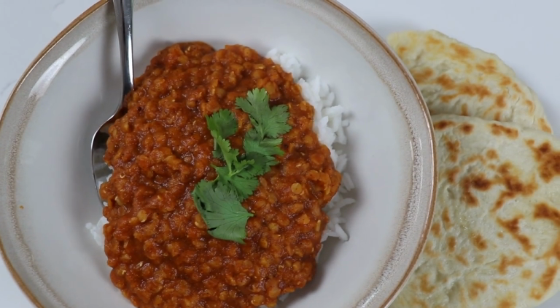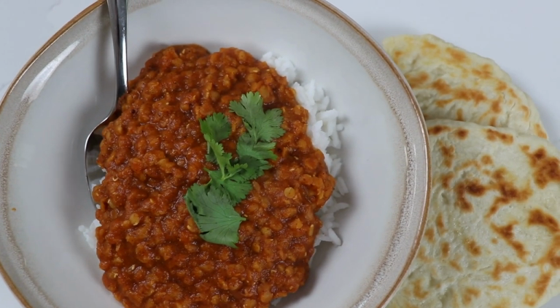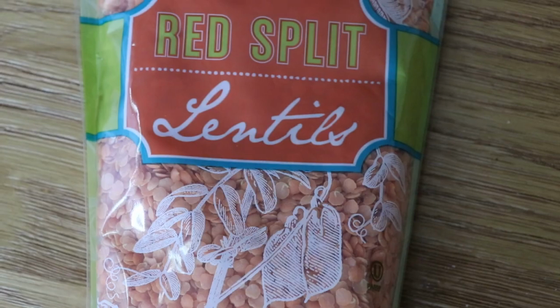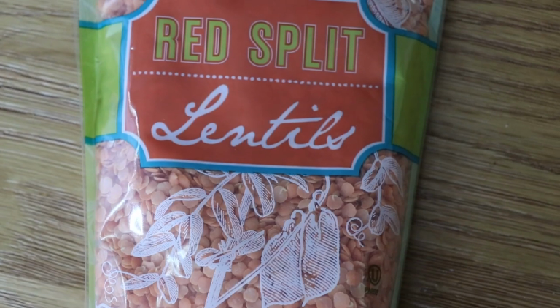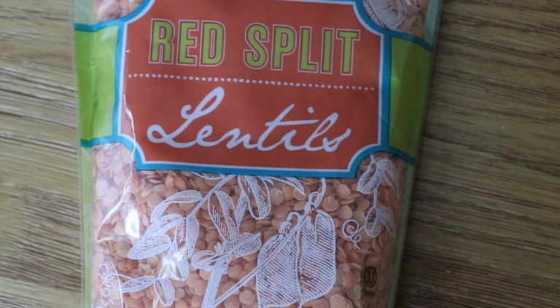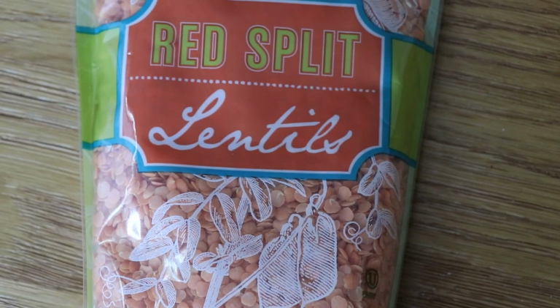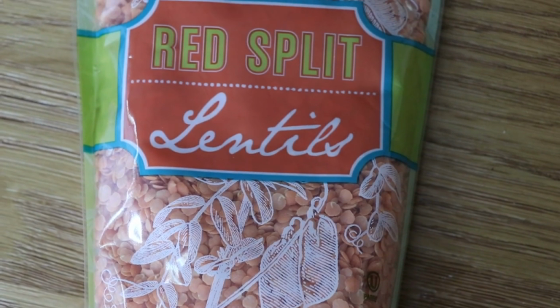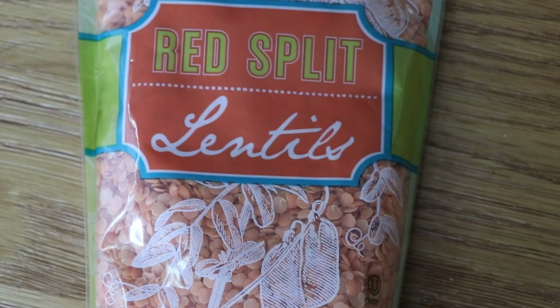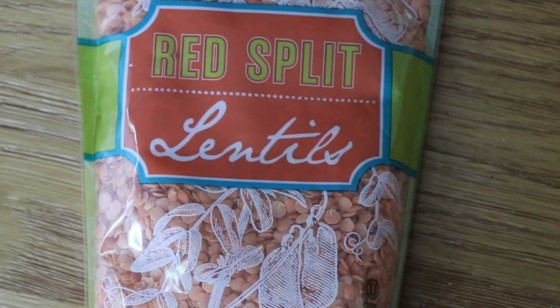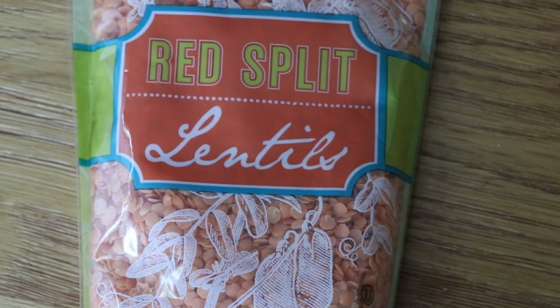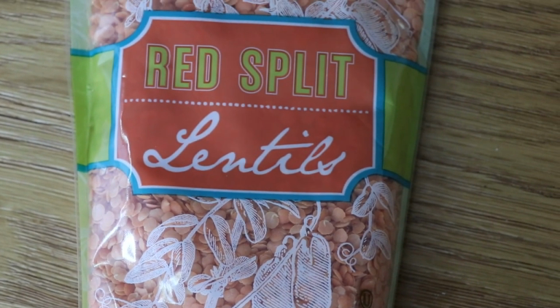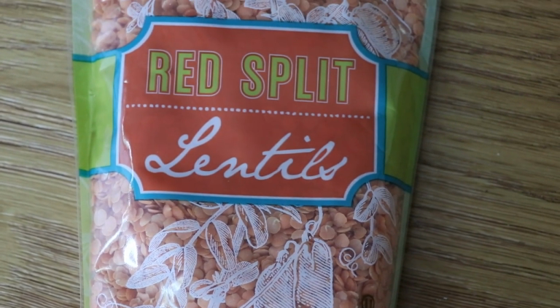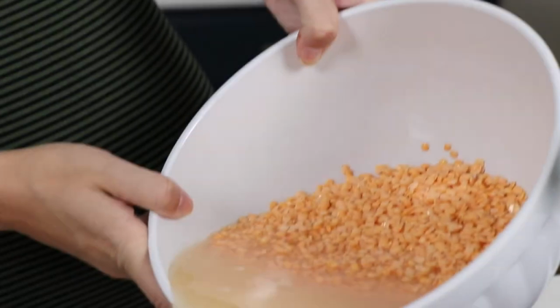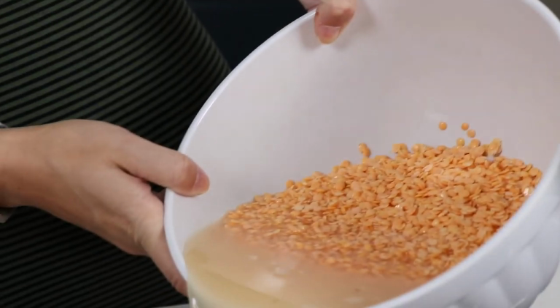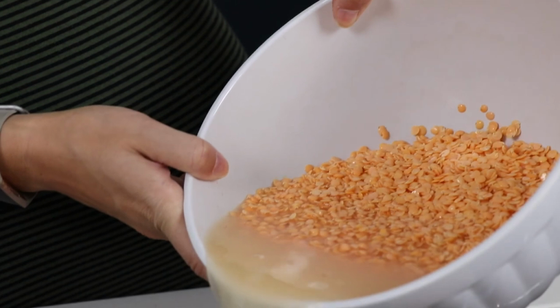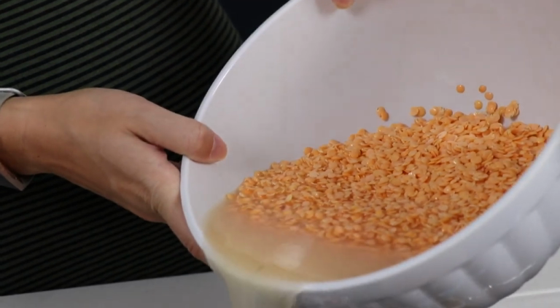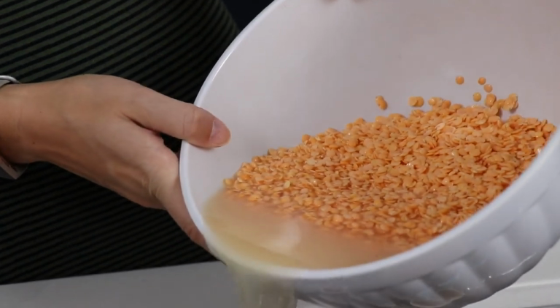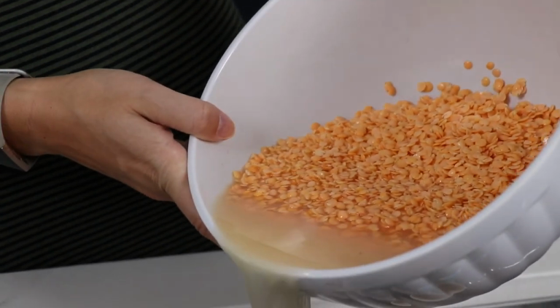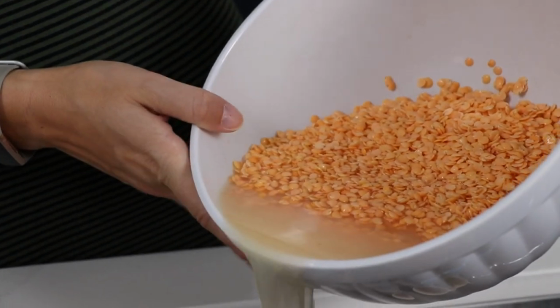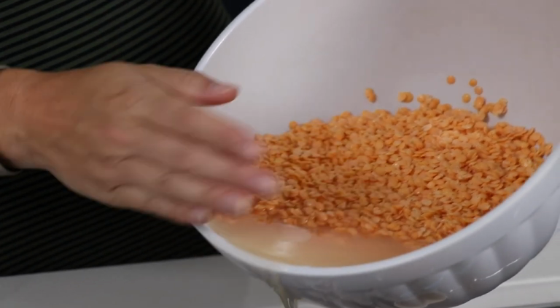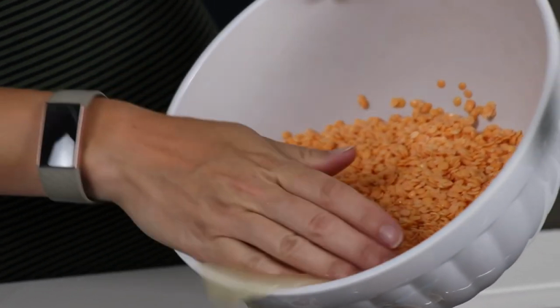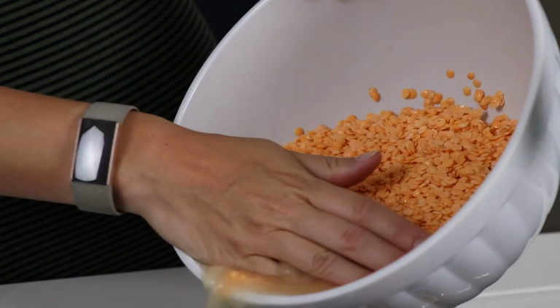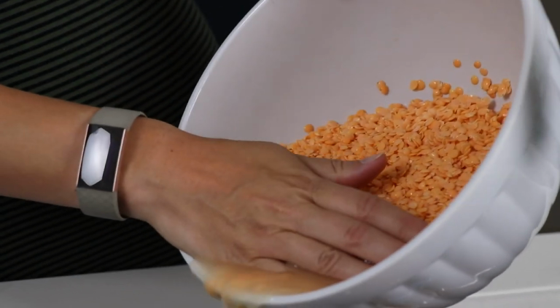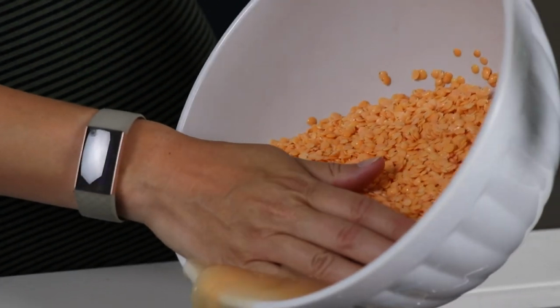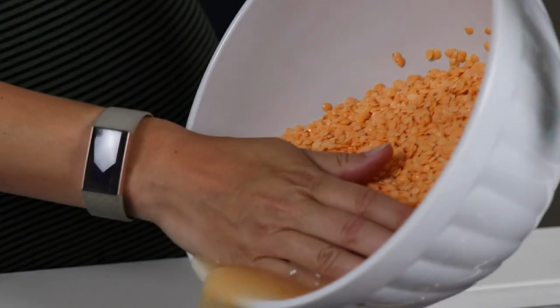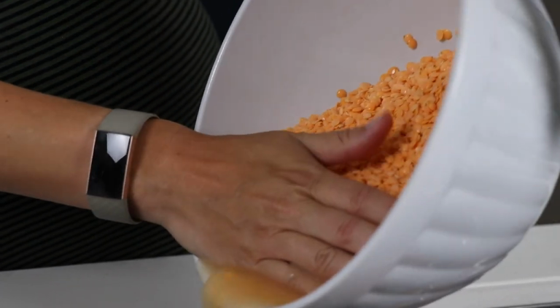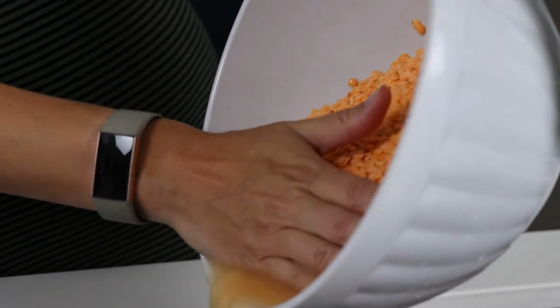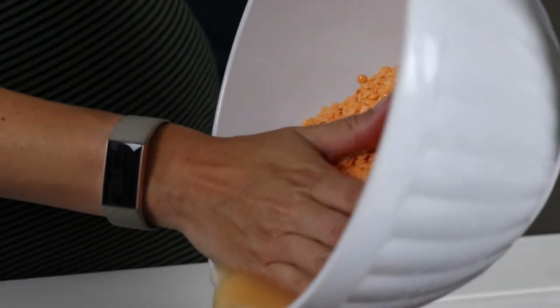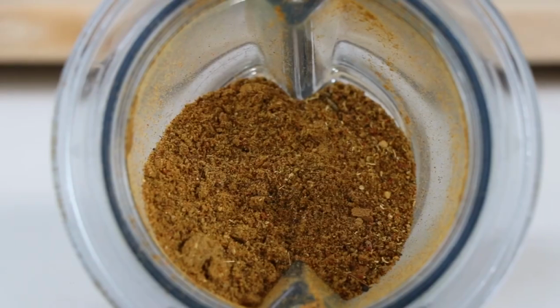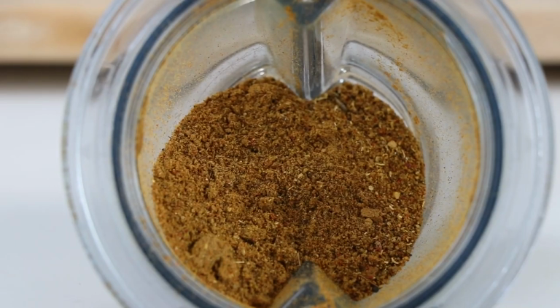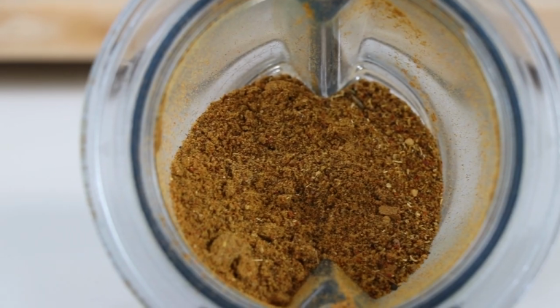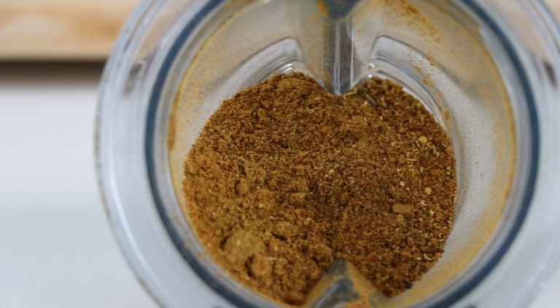We're going to take two cups of masoor lentils — so that's red lentils. We're going to rinse them and soak them for two to six hours.